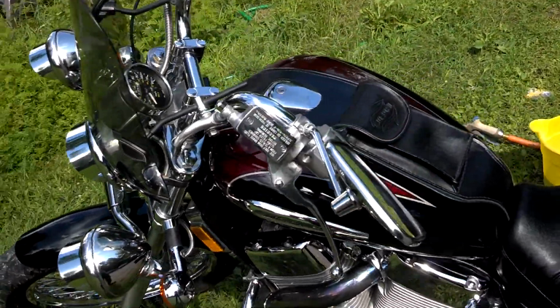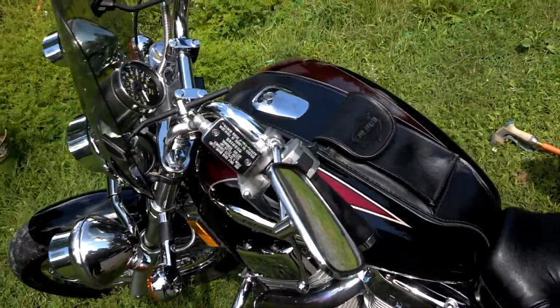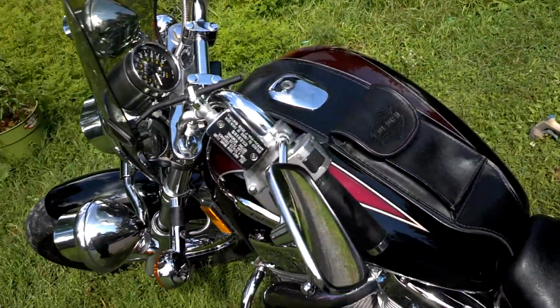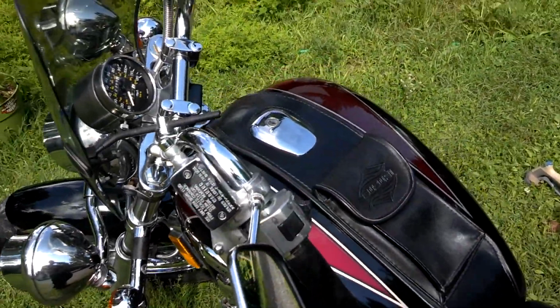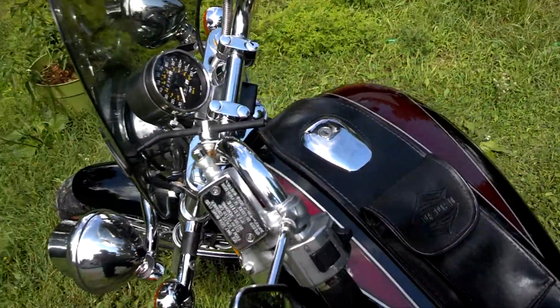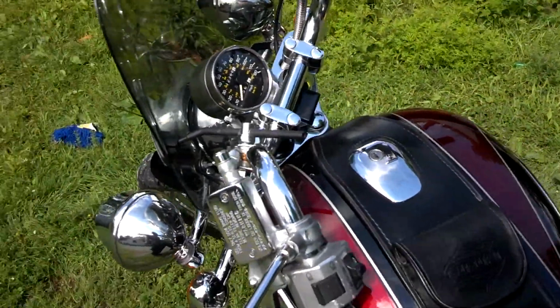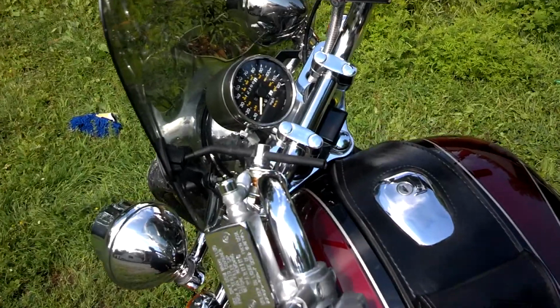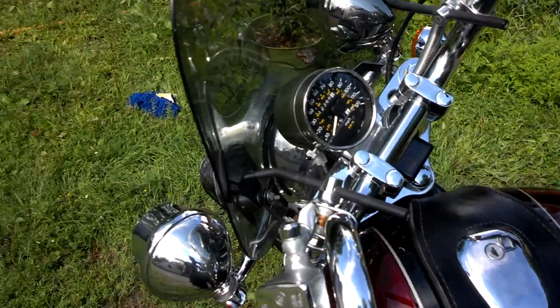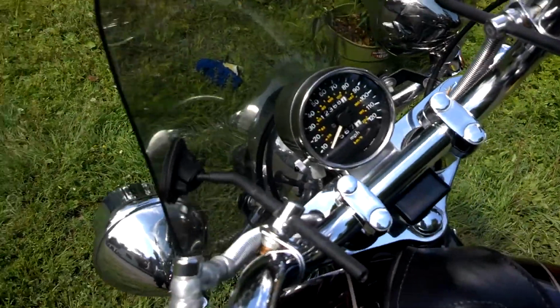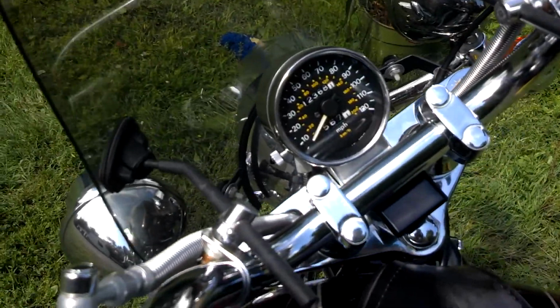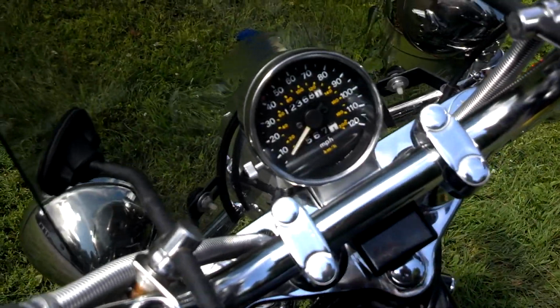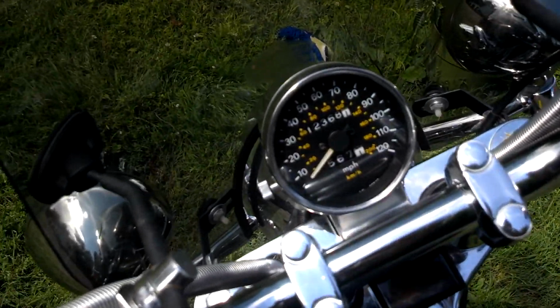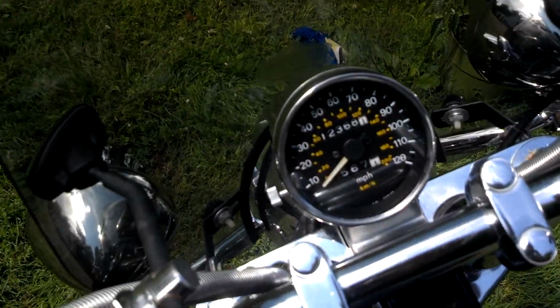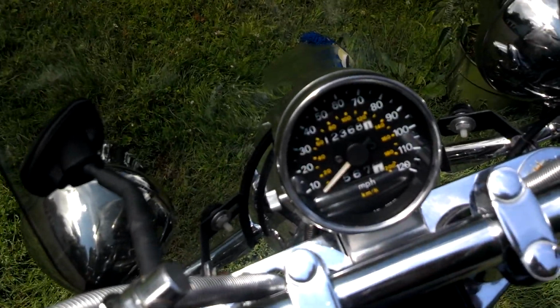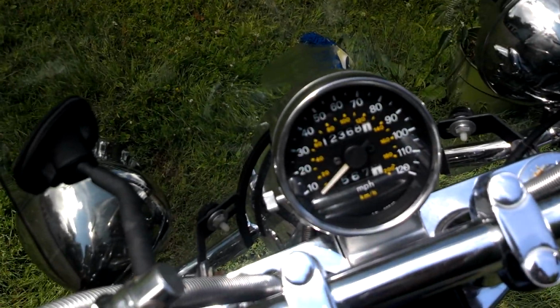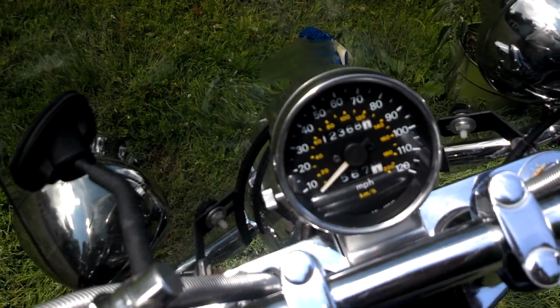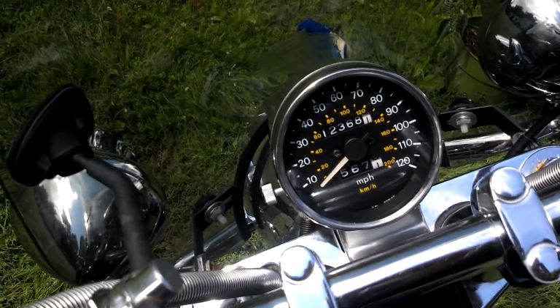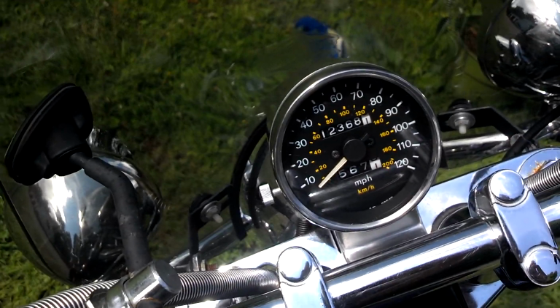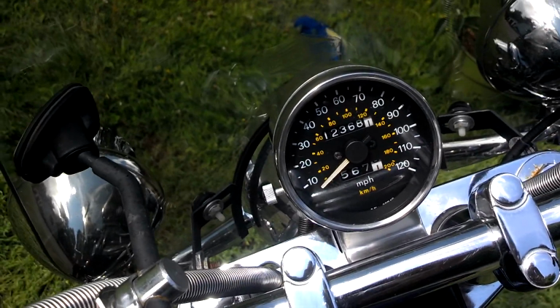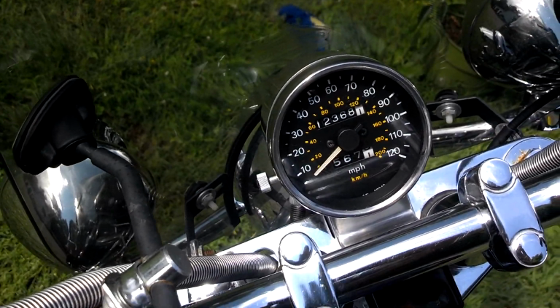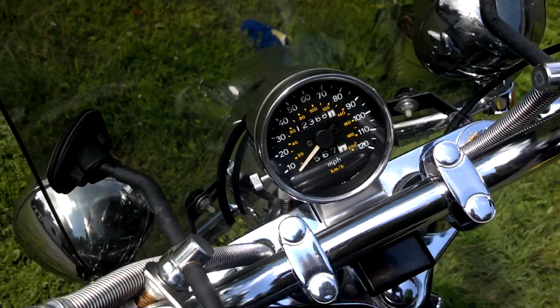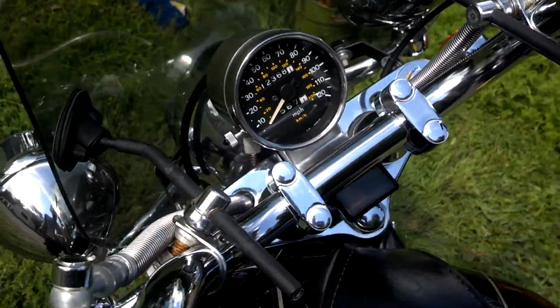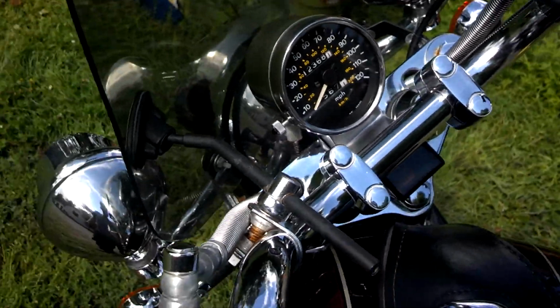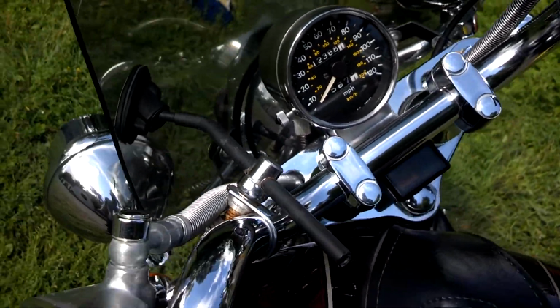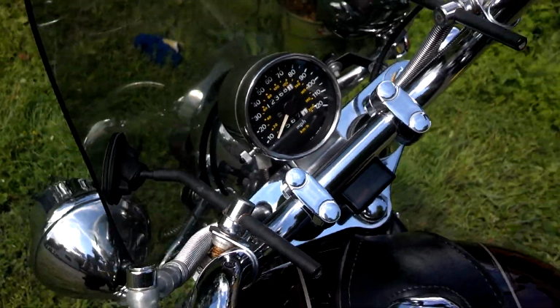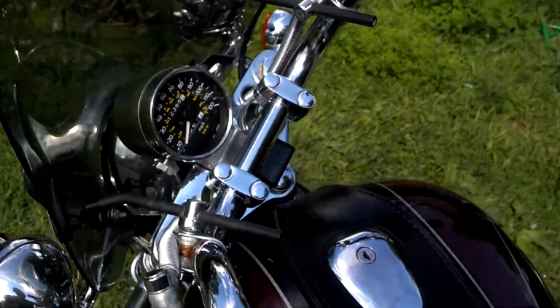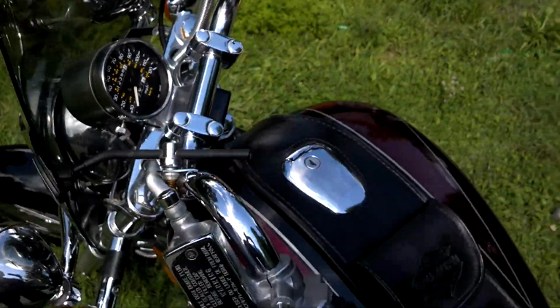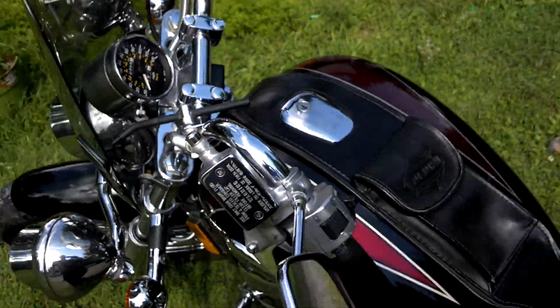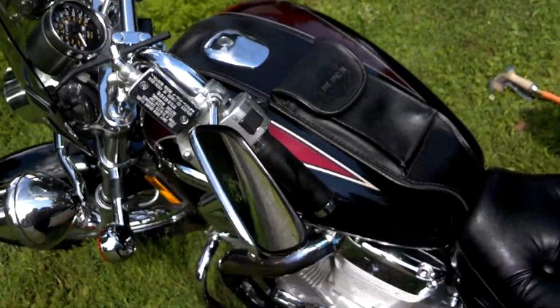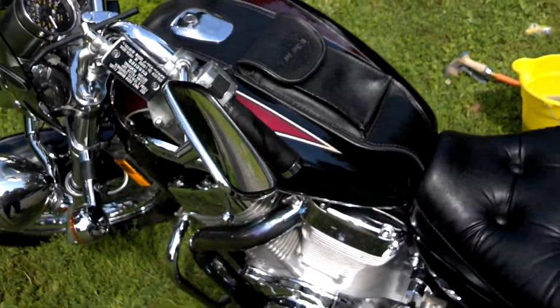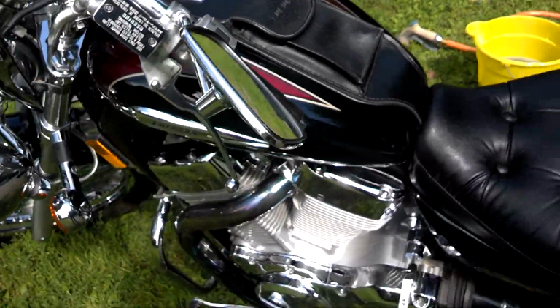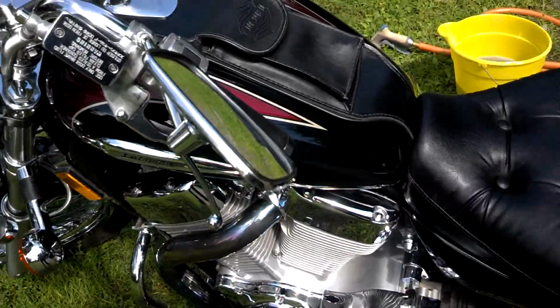My ankle was kind of messed up too, but I bought this bike for $1,200. It's got 12,000 miles. But it's a pretty clean bike.